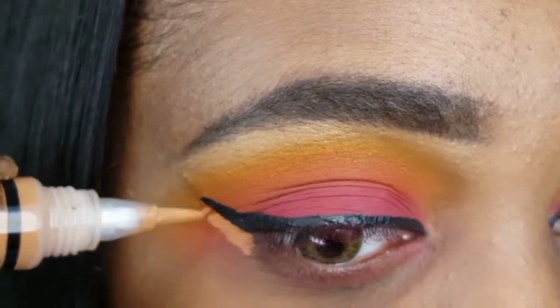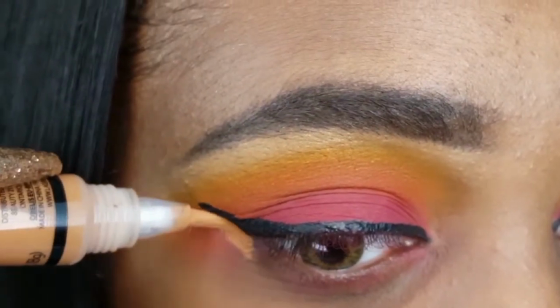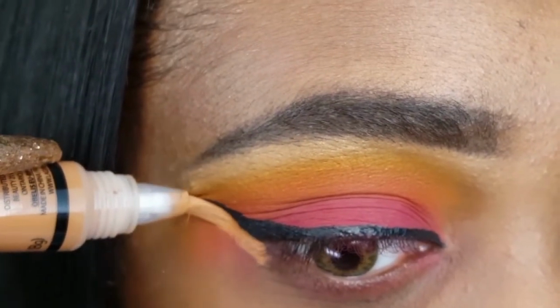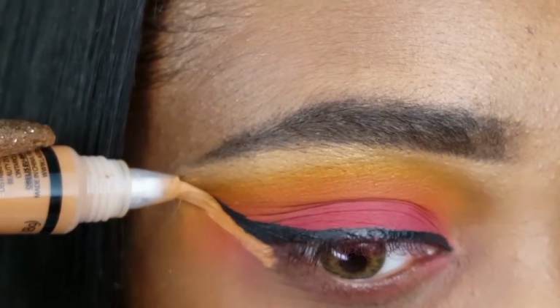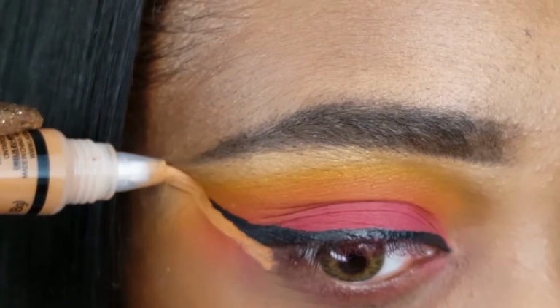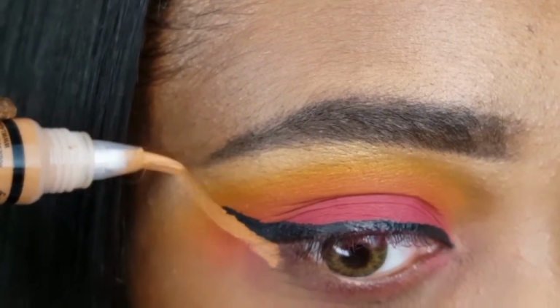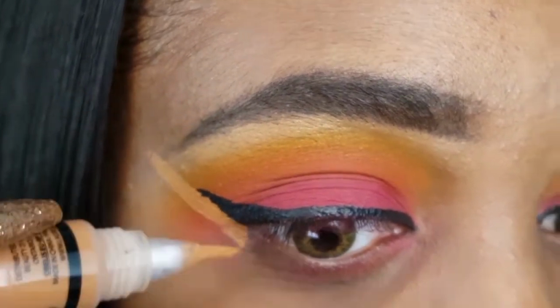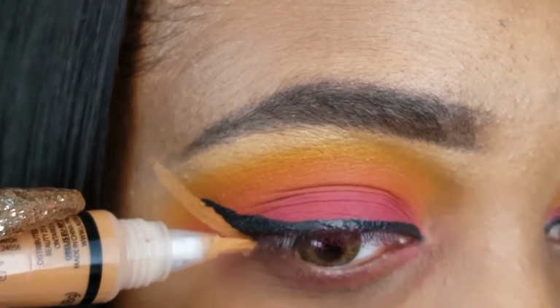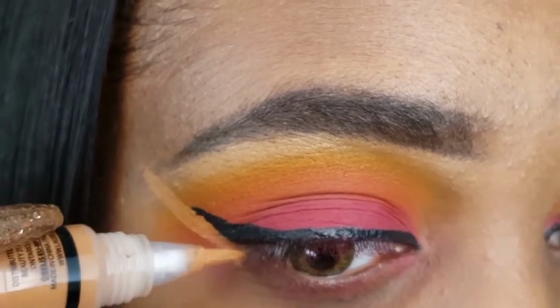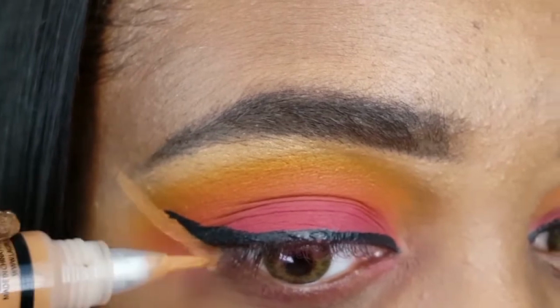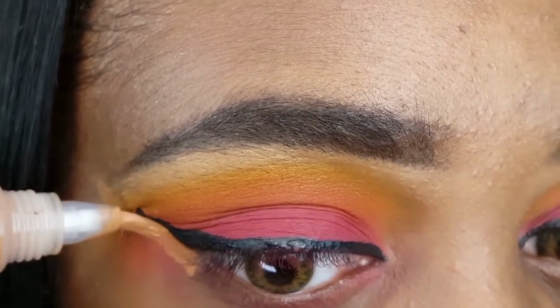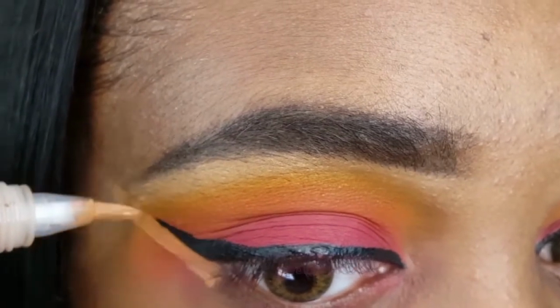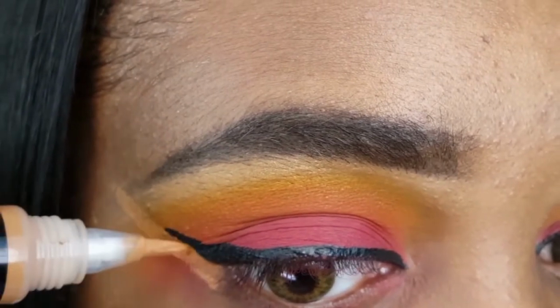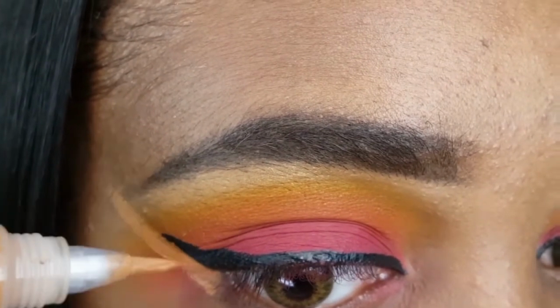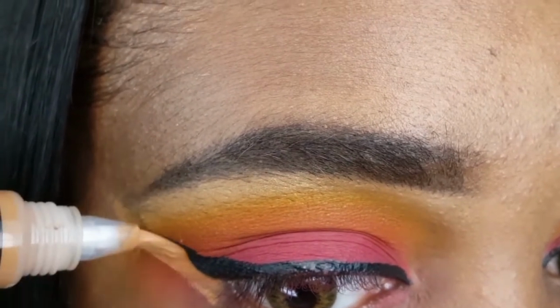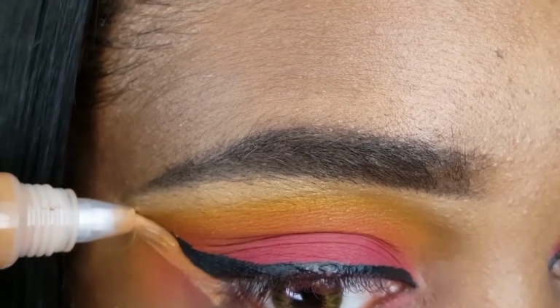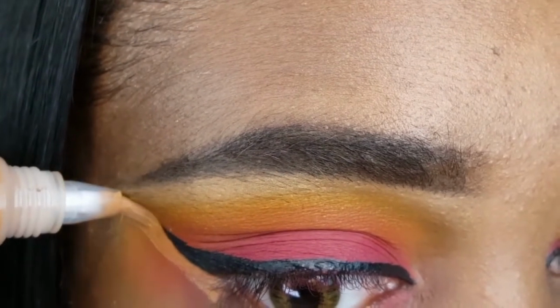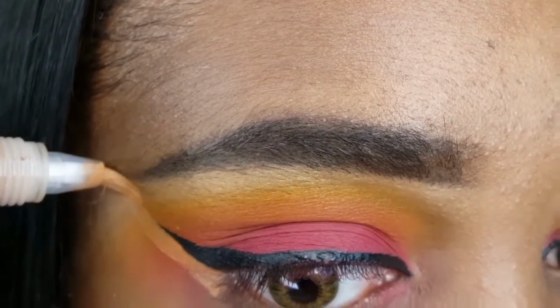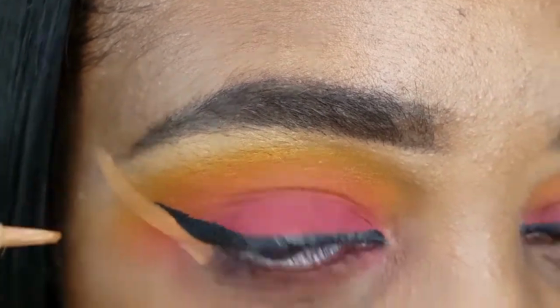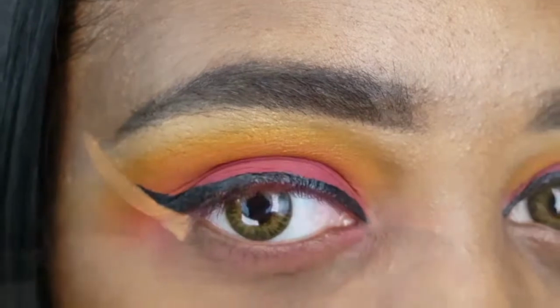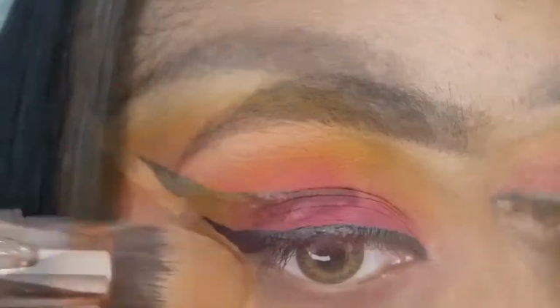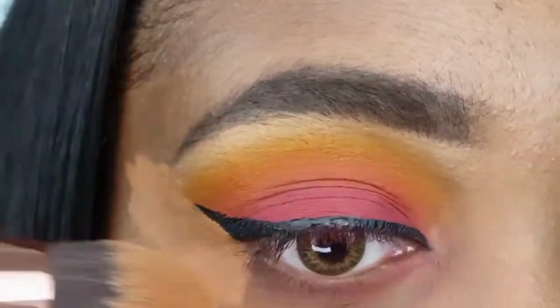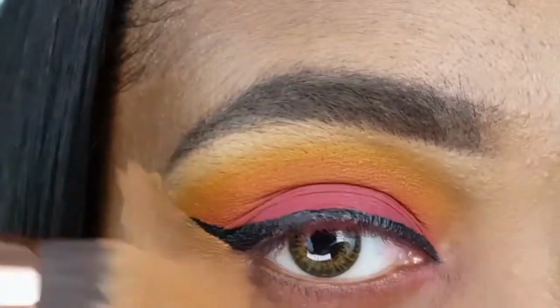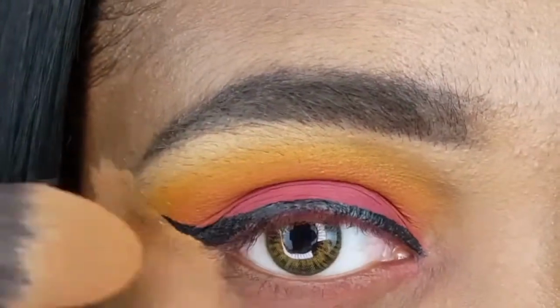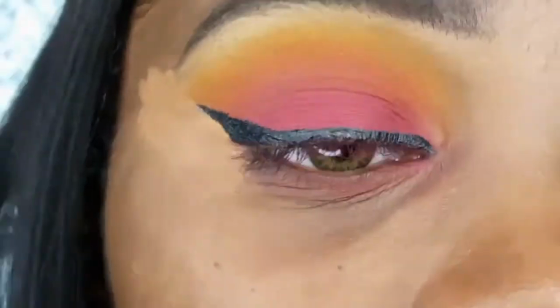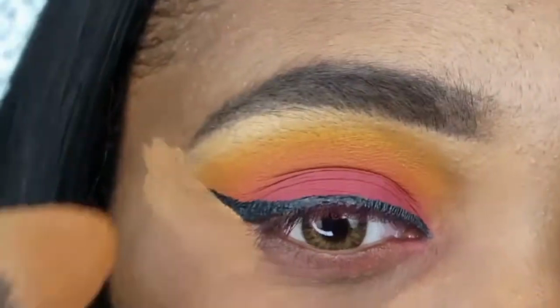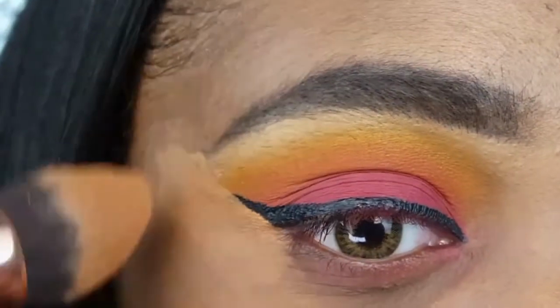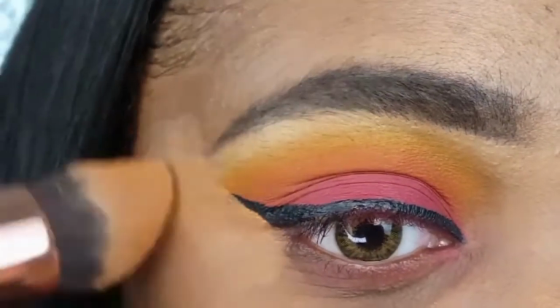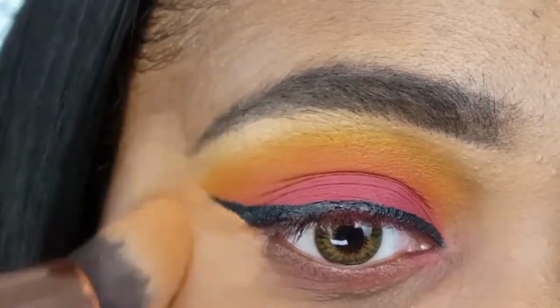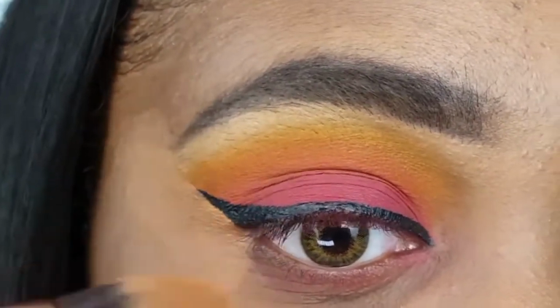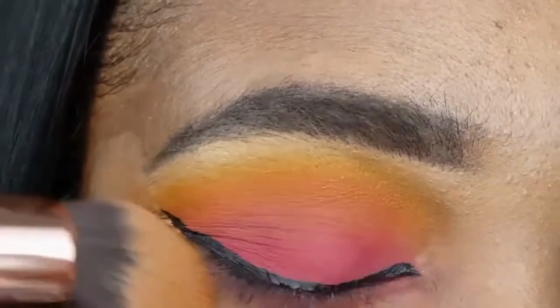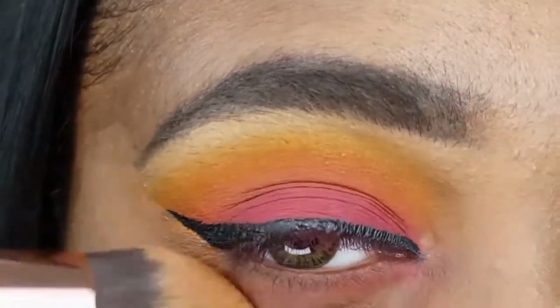To sharpen up the edge of my eyeliner as well as clean up the excess shadow, I am applying my LA Girl Pro Concealer in the shade Fawn and blending it out with the Bazzic Beauty Pointed Foundation Brush.